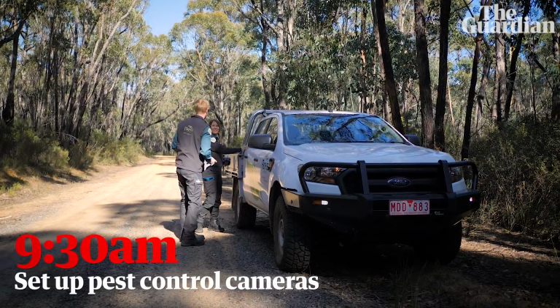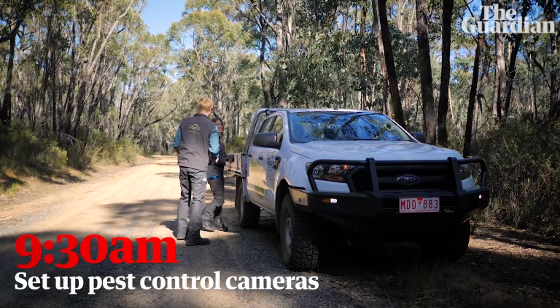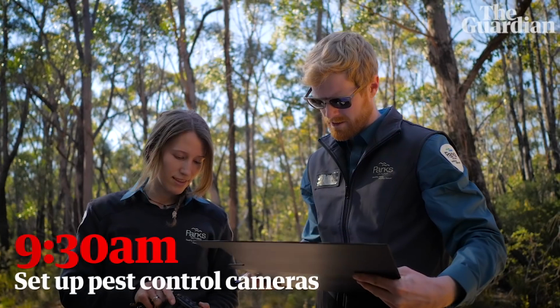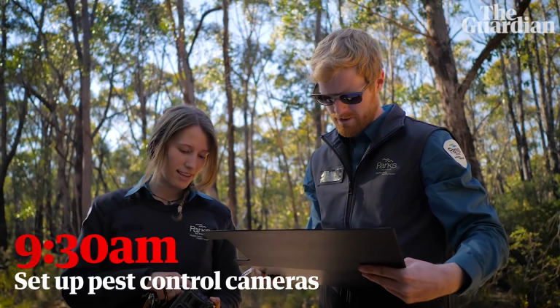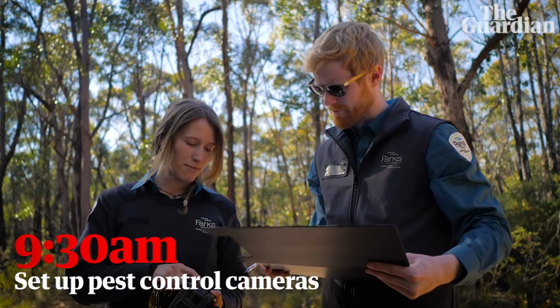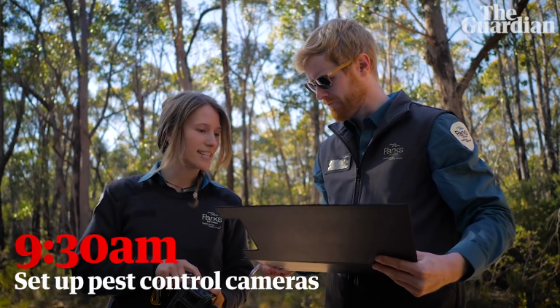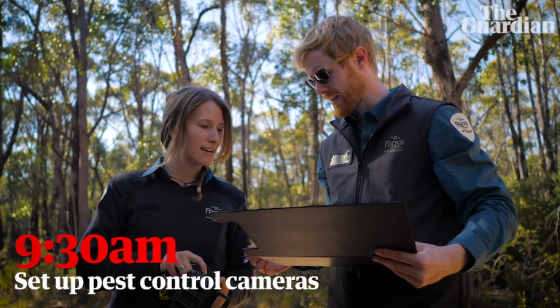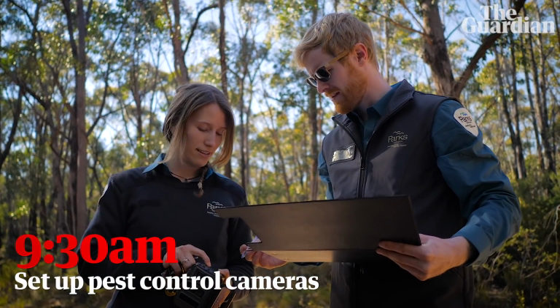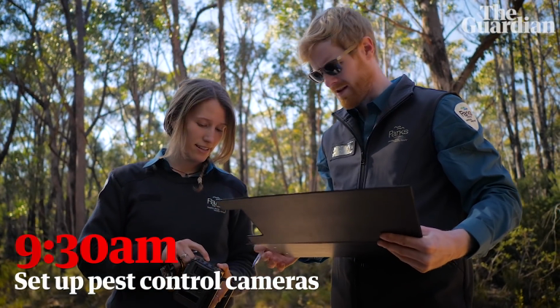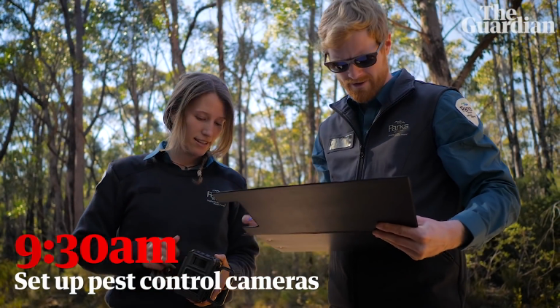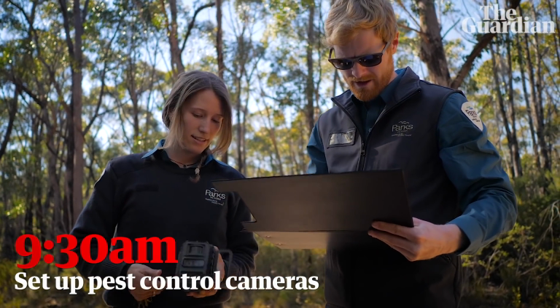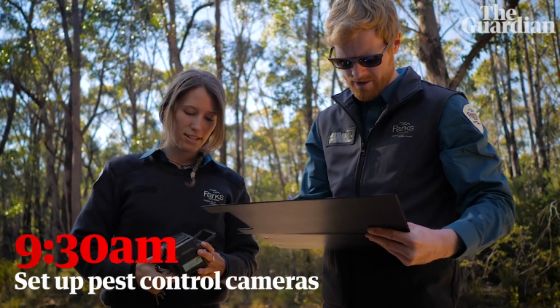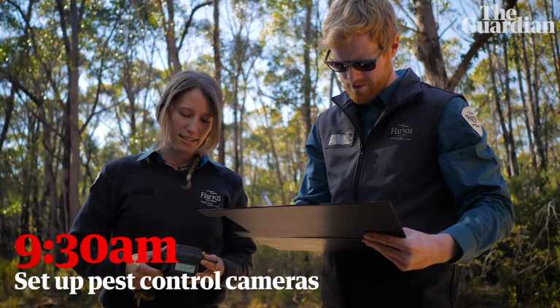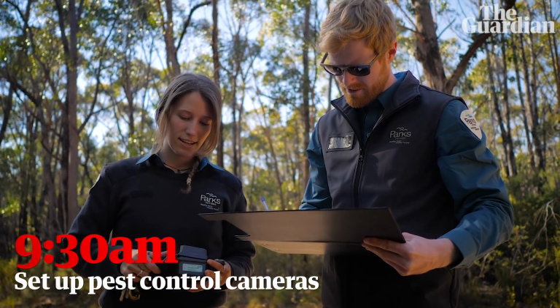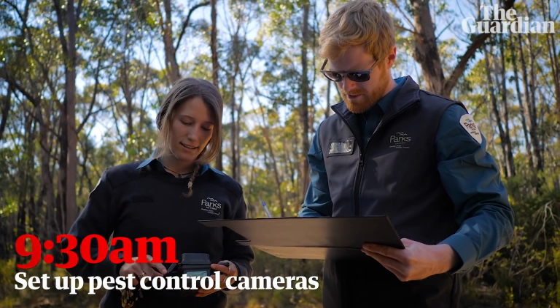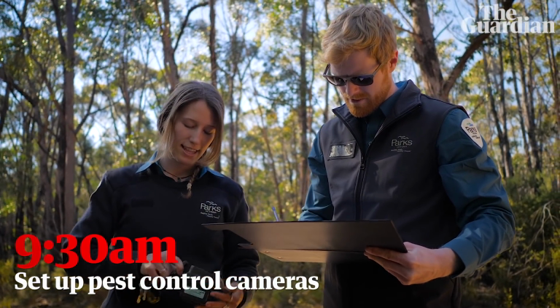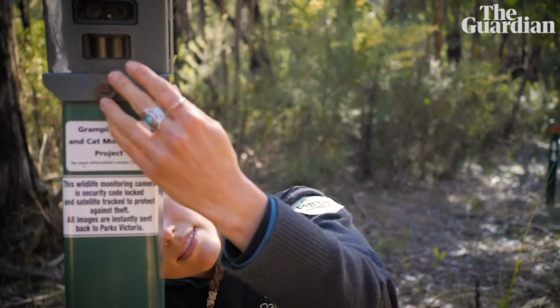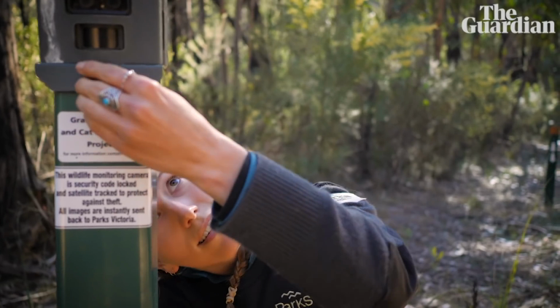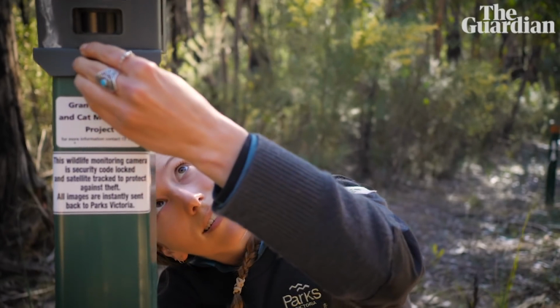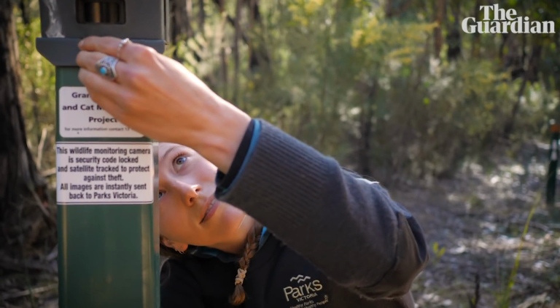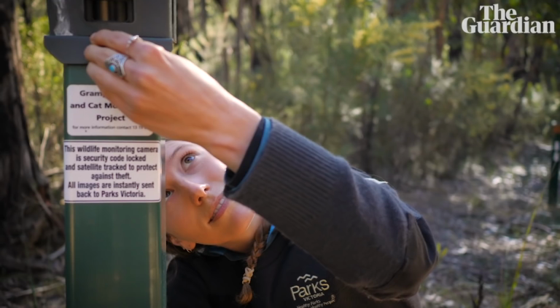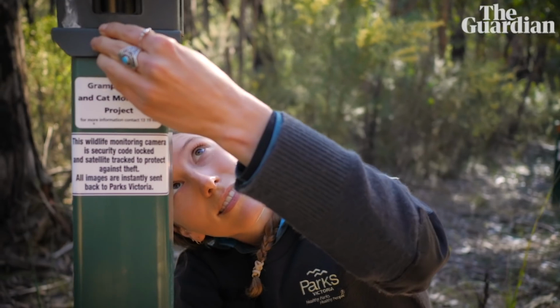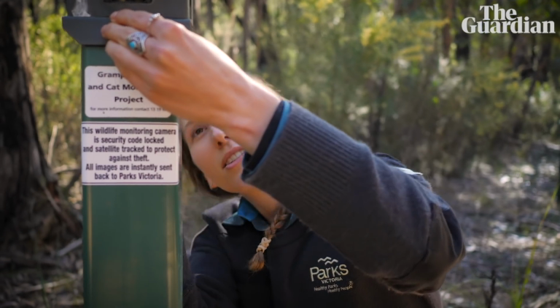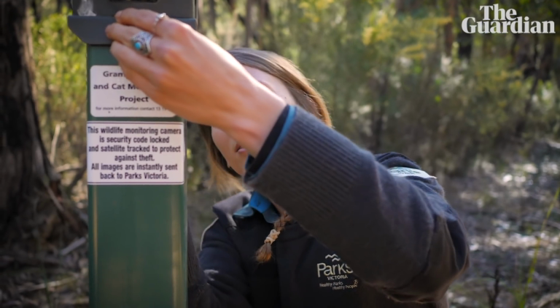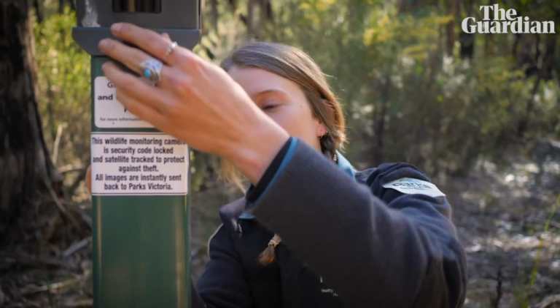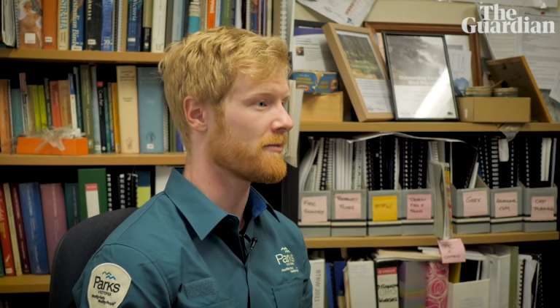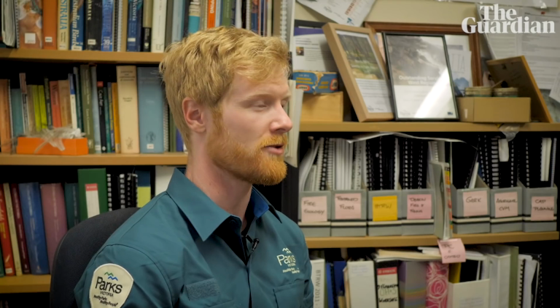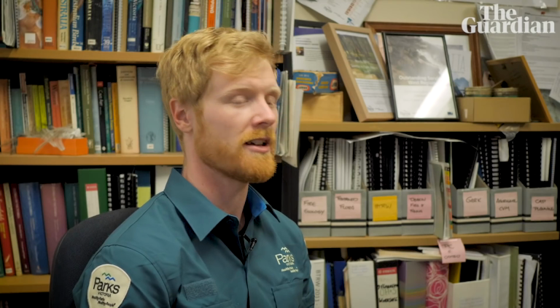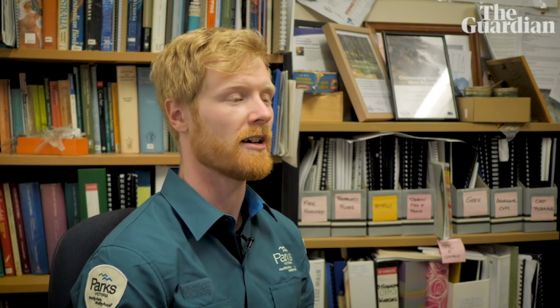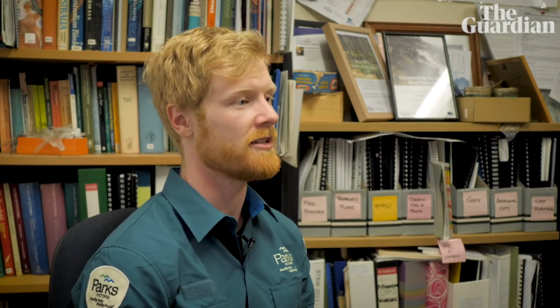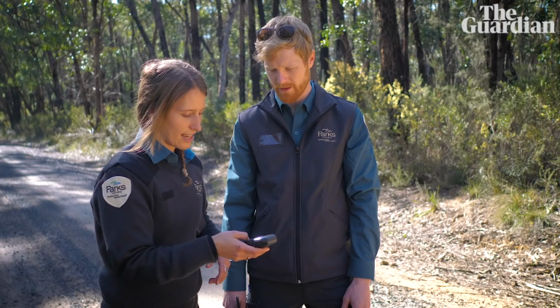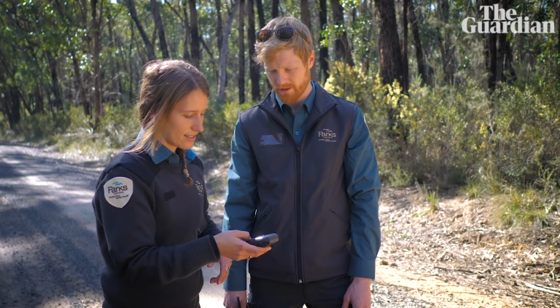Earlier this morning we had the opportunity to go out with Jess Sharp. She's a ranger within the environment, land, water and heritage team. She's really responsible for a lot of the pest management and the data analysis.